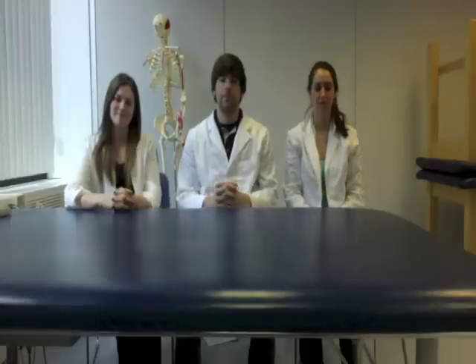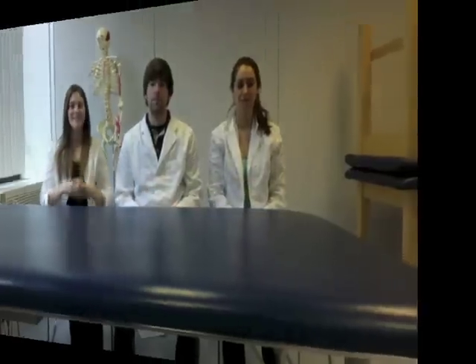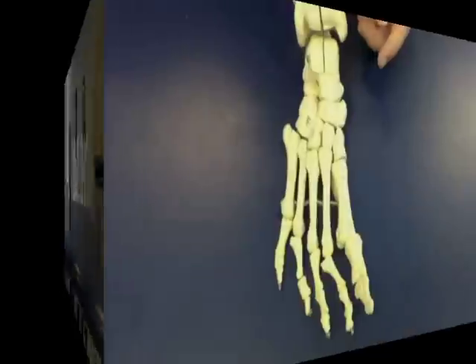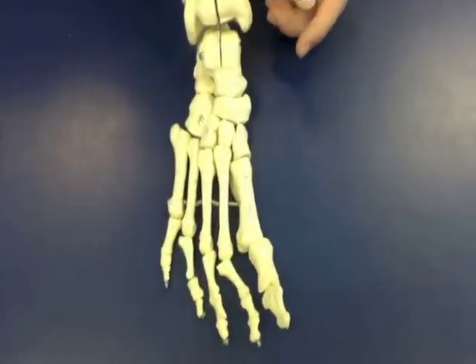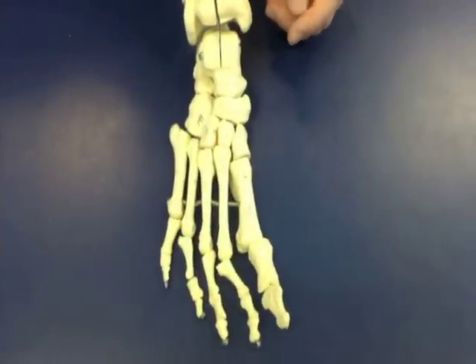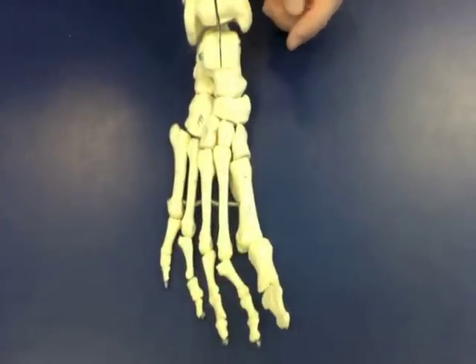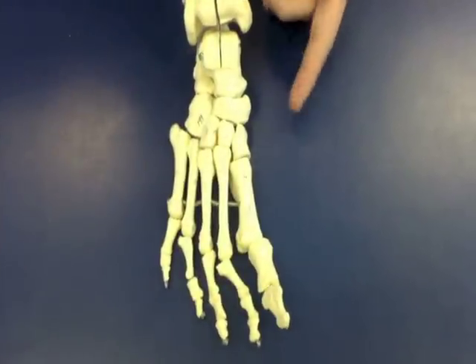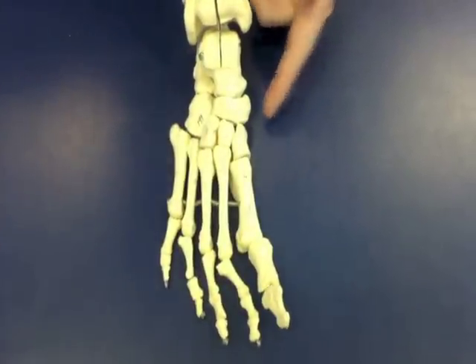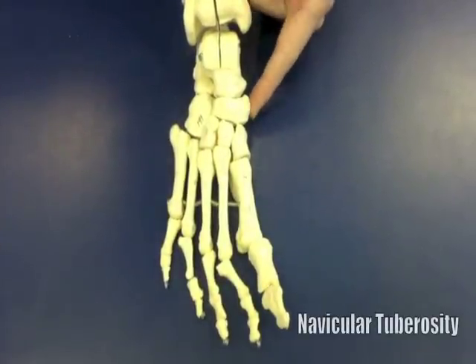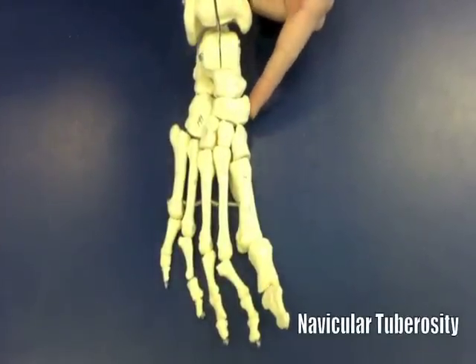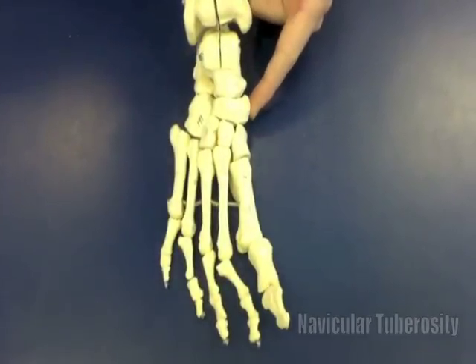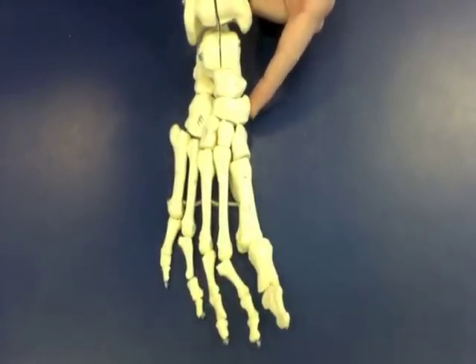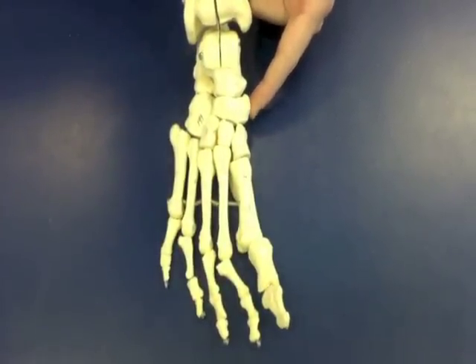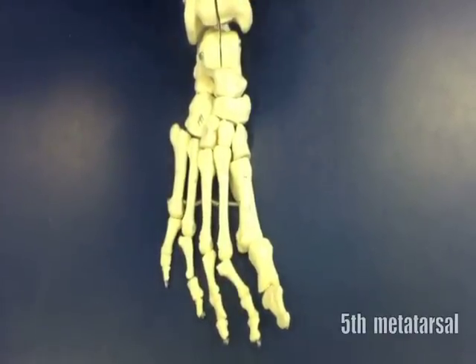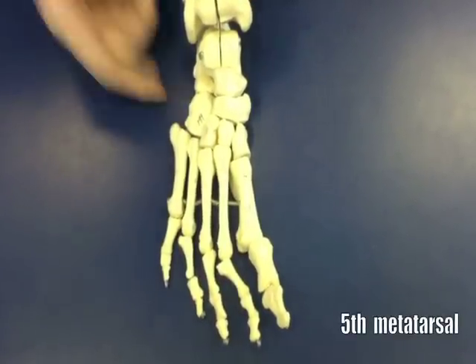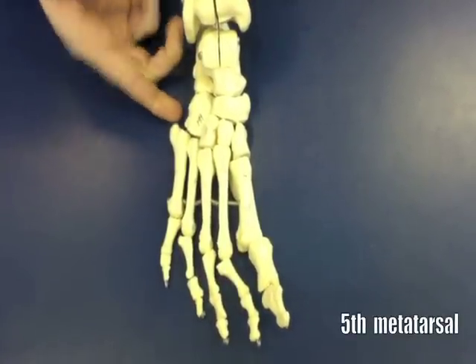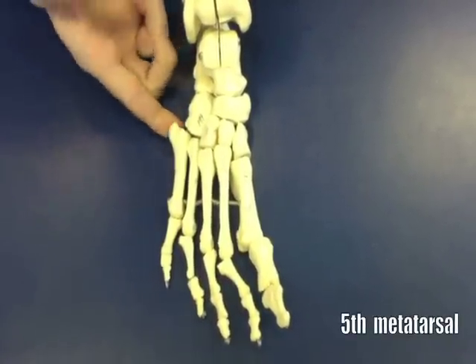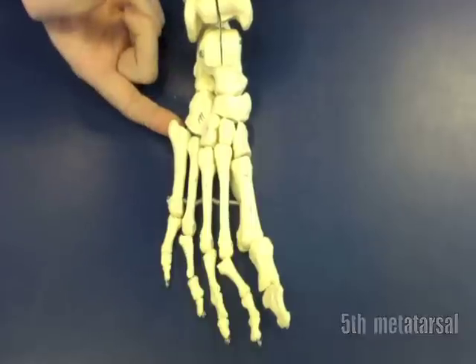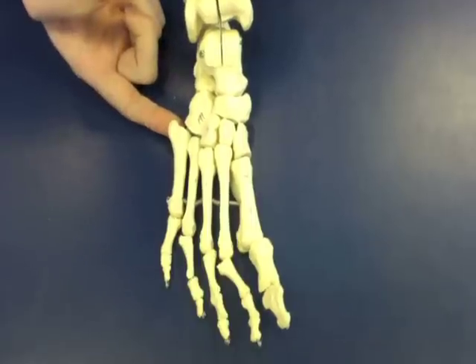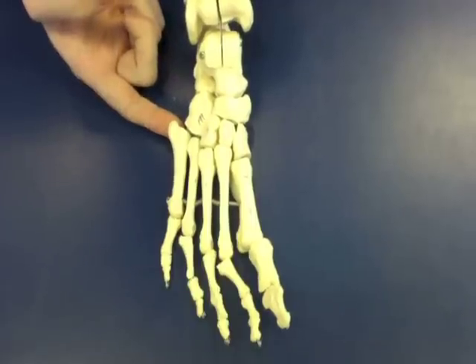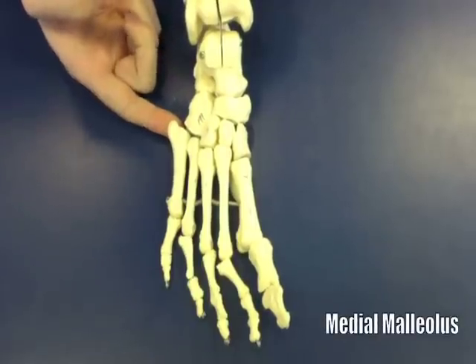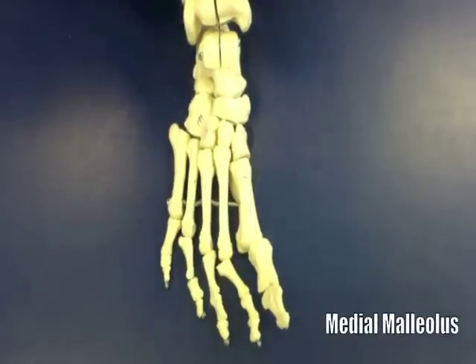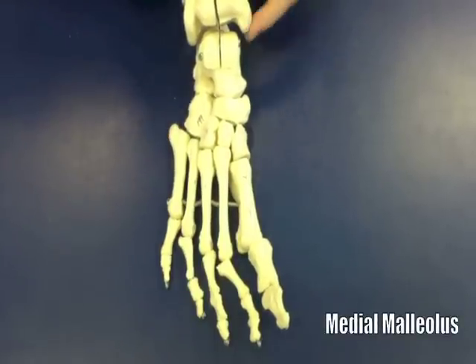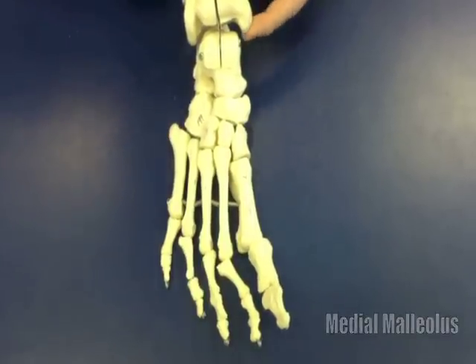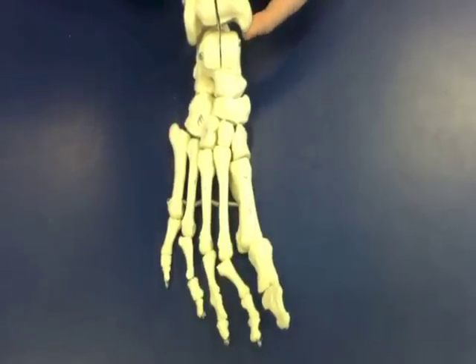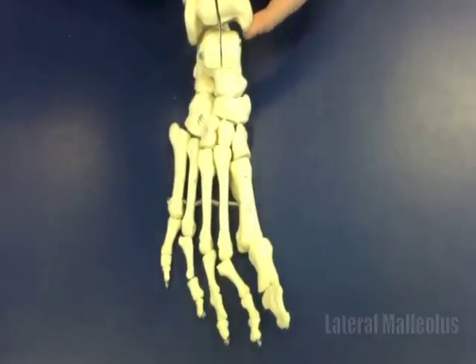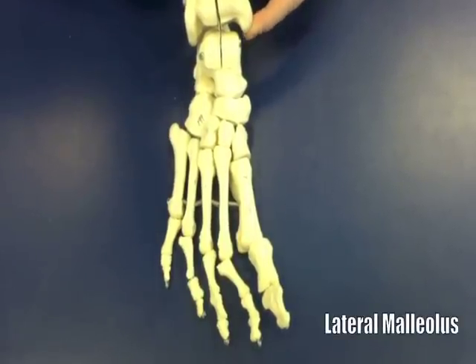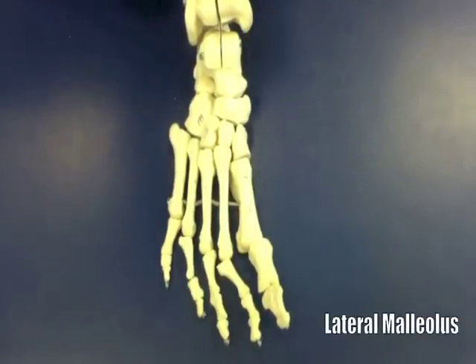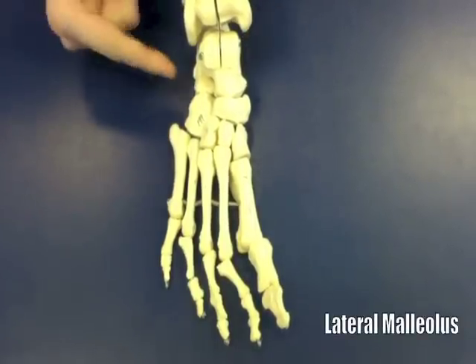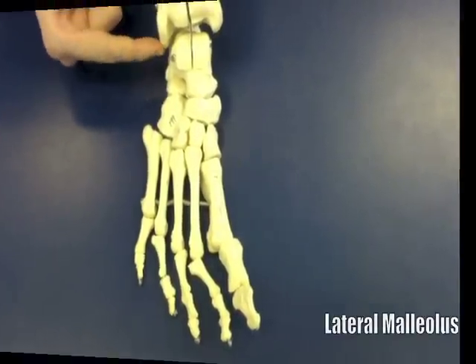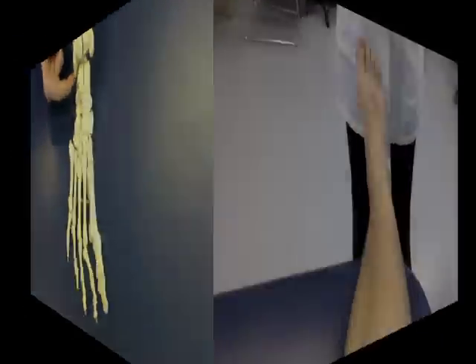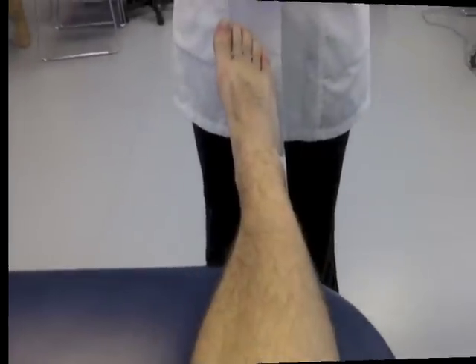The bony landmarks you want to find are as follows: navicular tuberosity, base of the fifth metatarsal, distal tip of medial malleolus, distal tip of lateral malleolus.